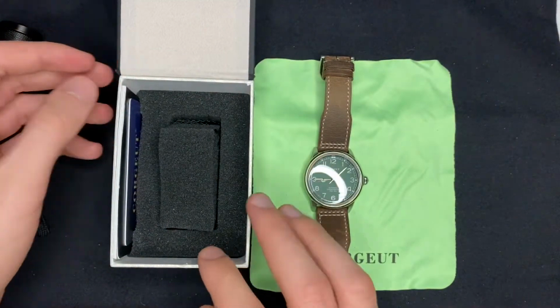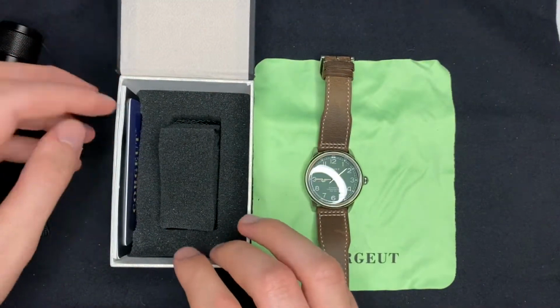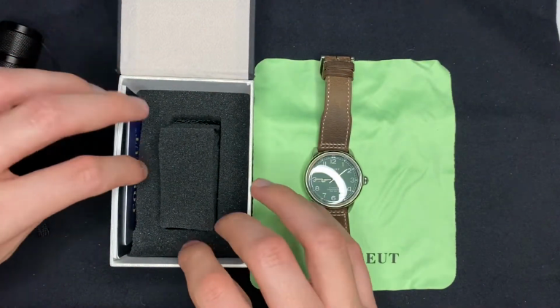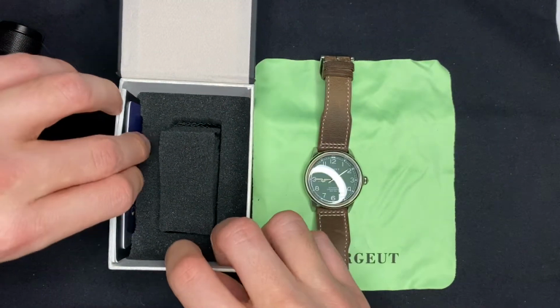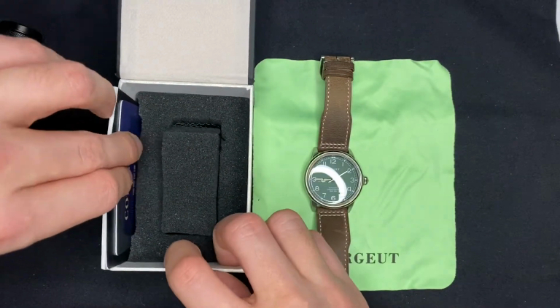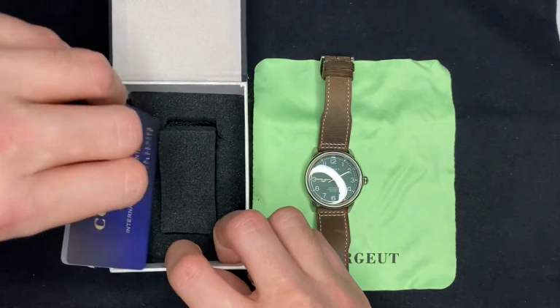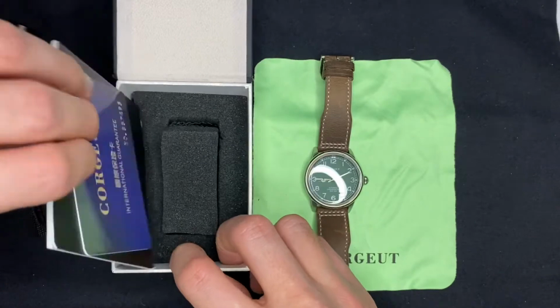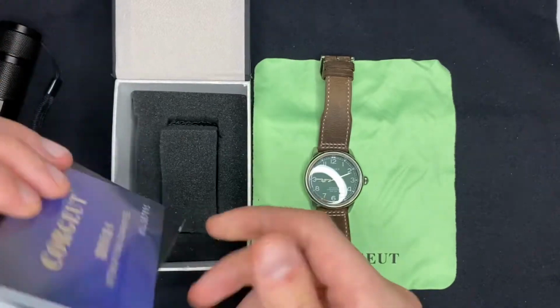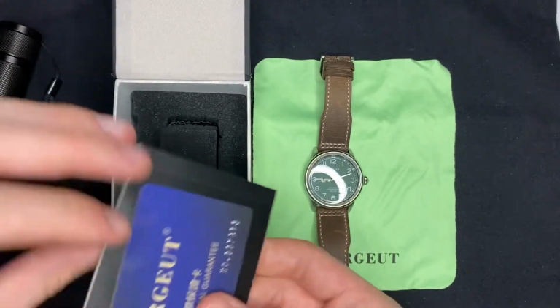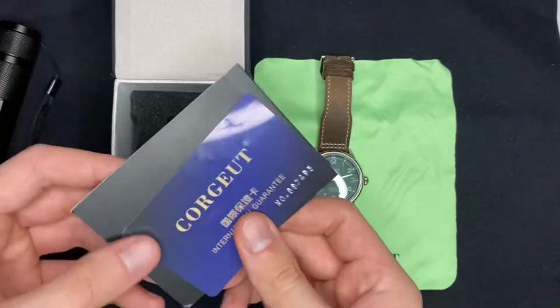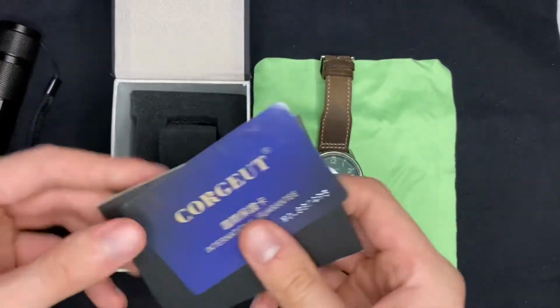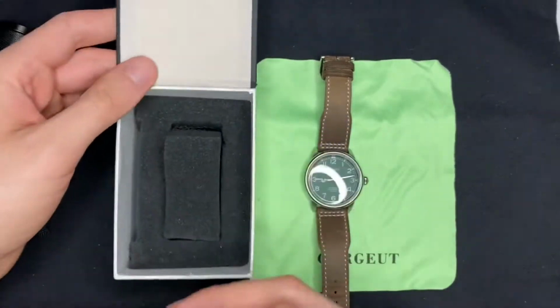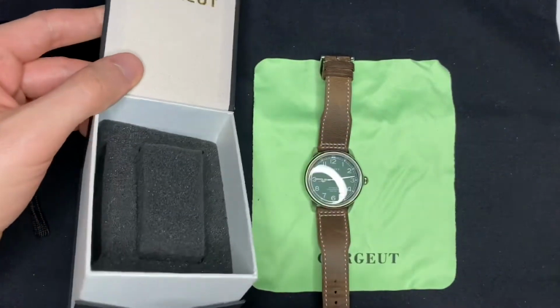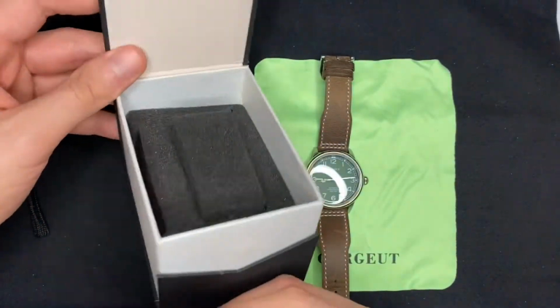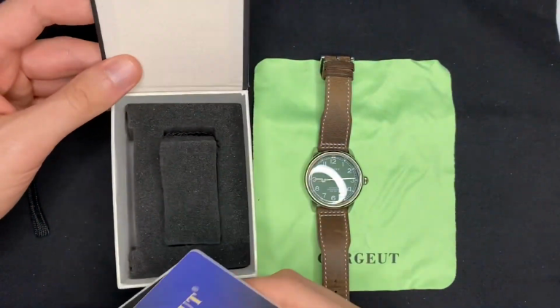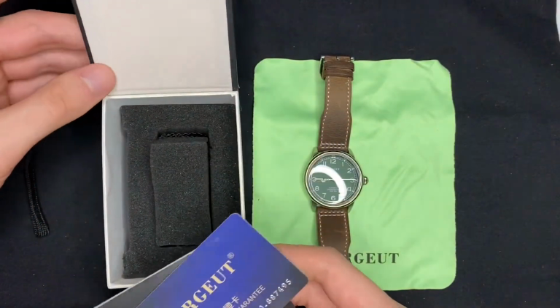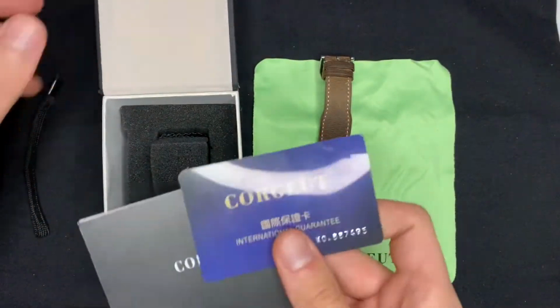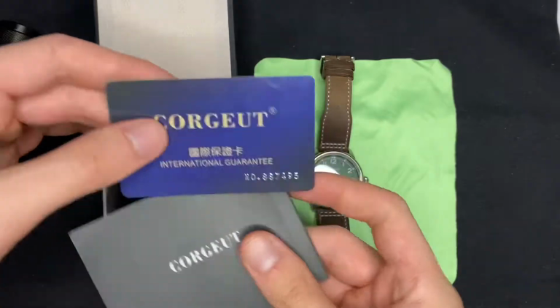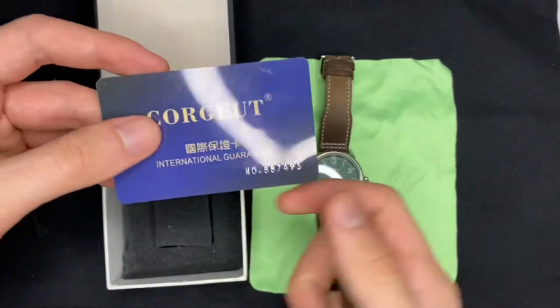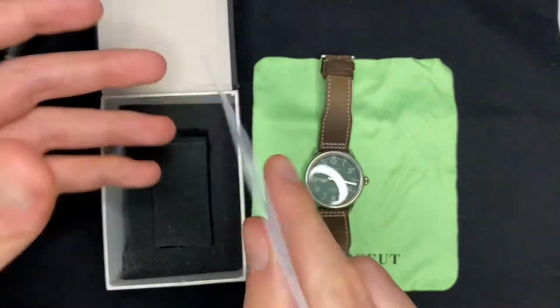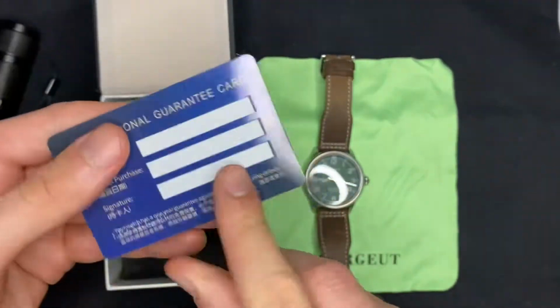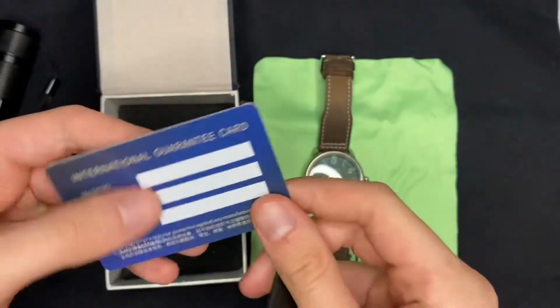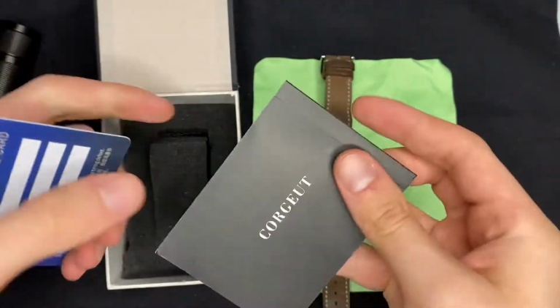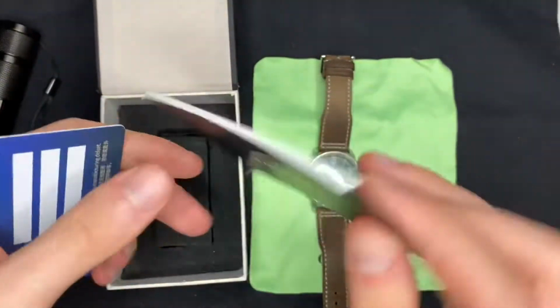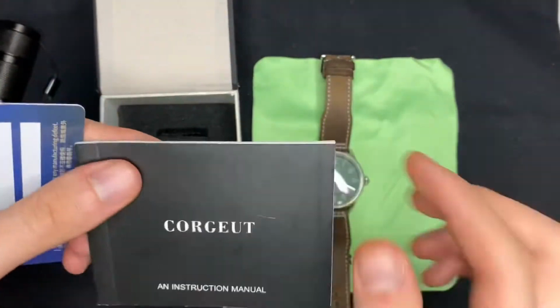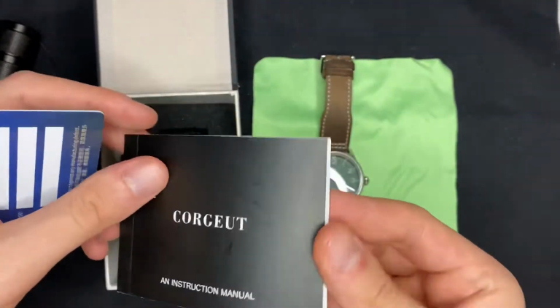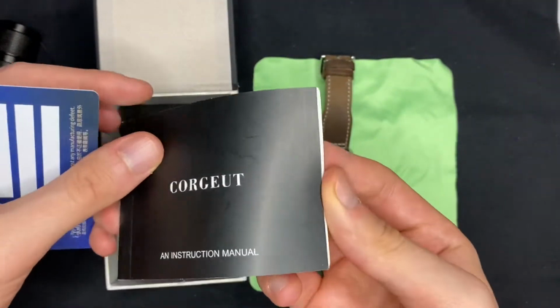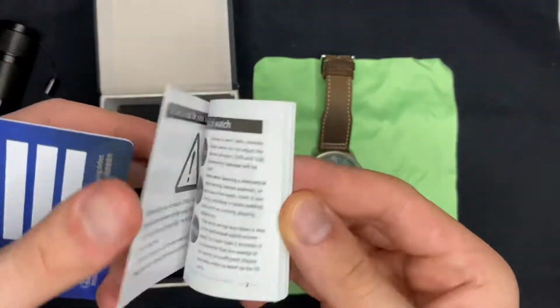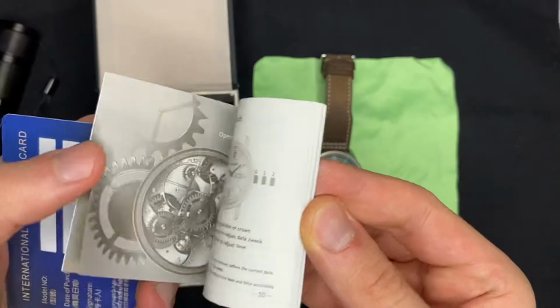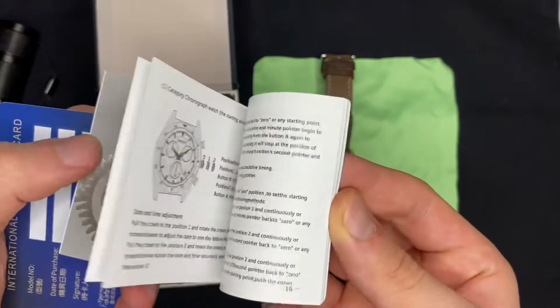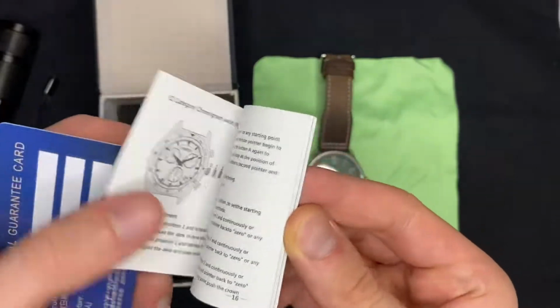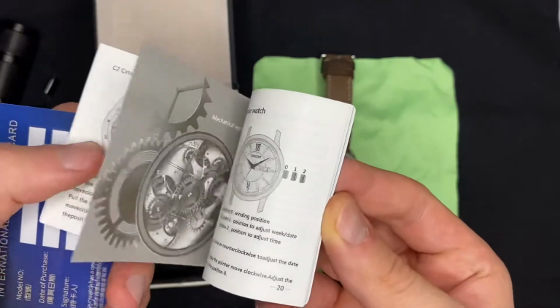Ele vem nessa caixinha aqui, que vem simples mas segura, vem também com garantia internacional e o manual, que vem tudo em inglês.